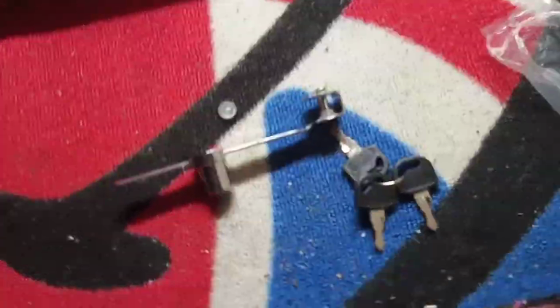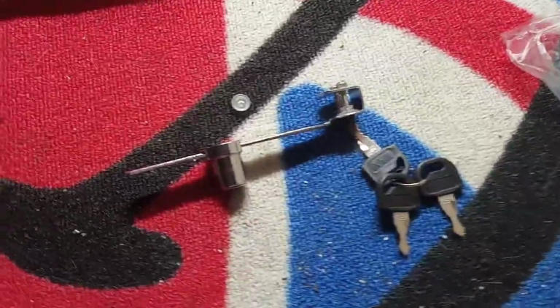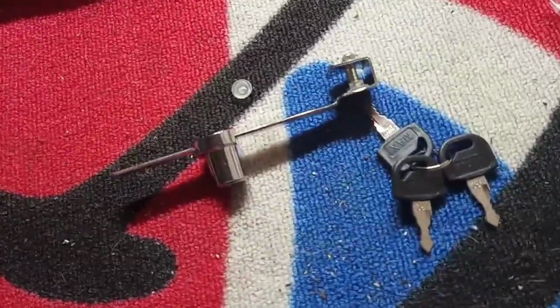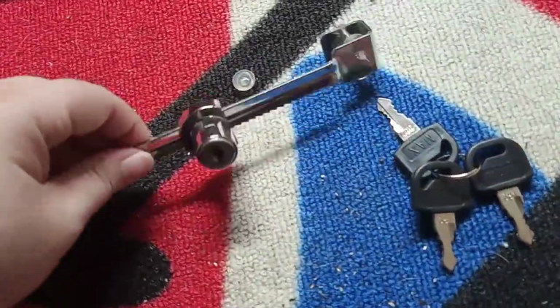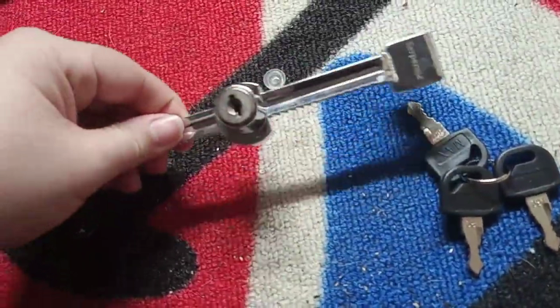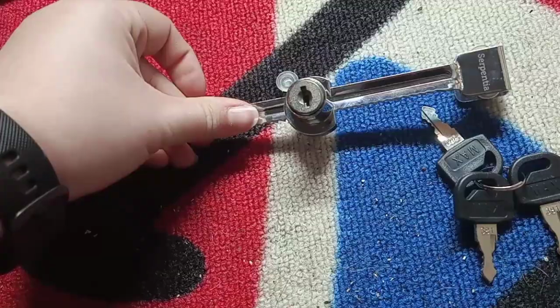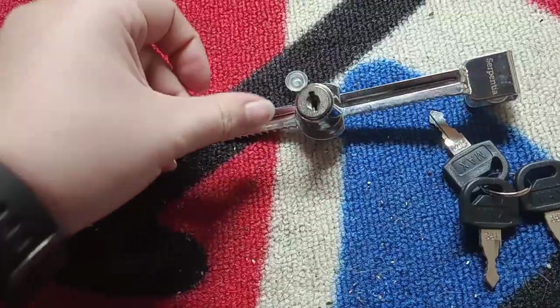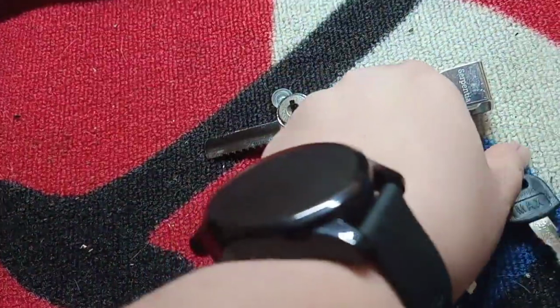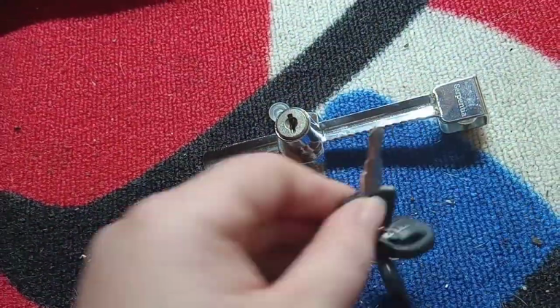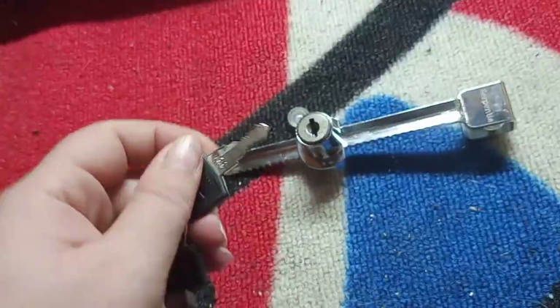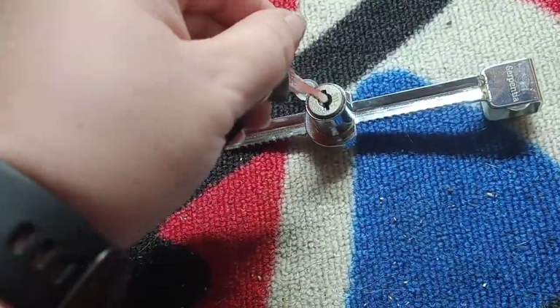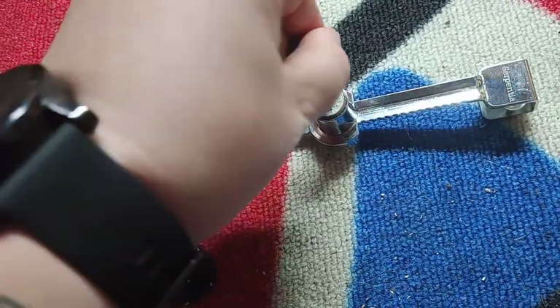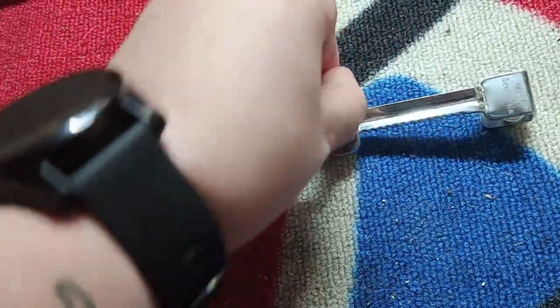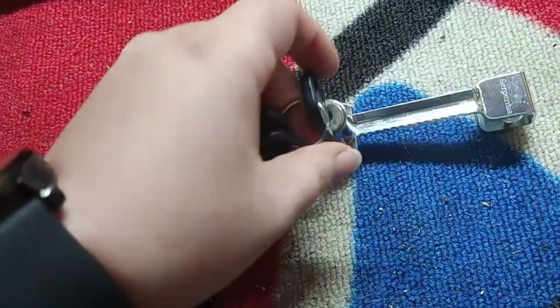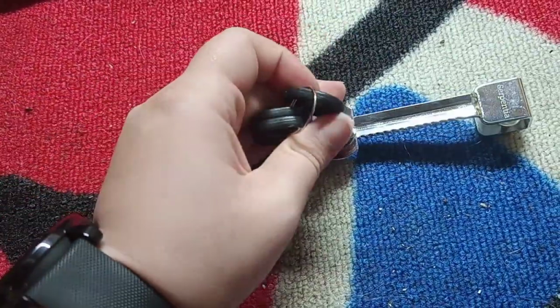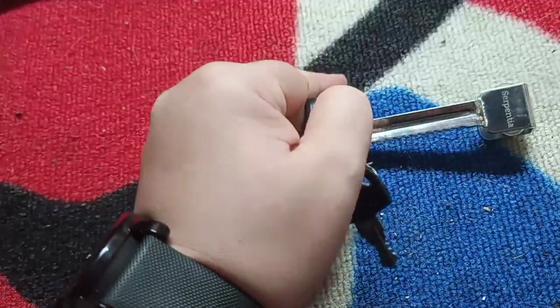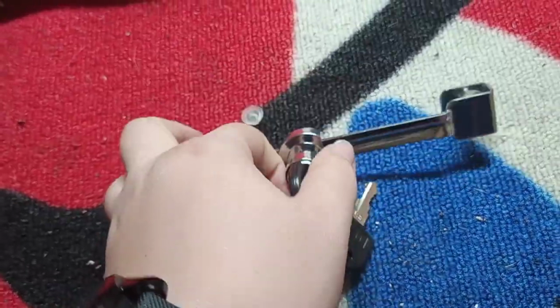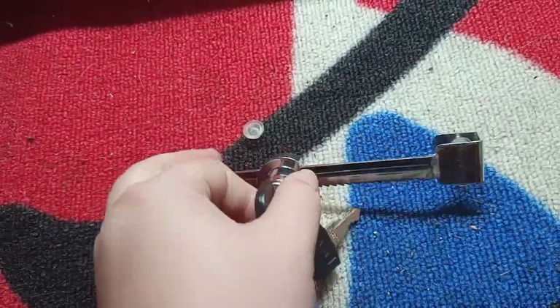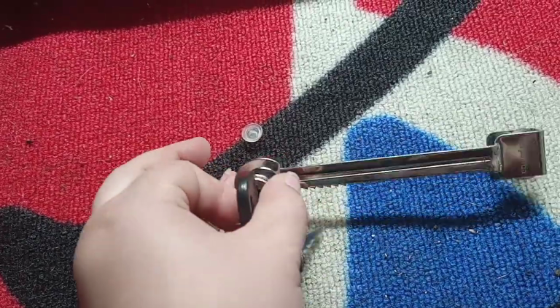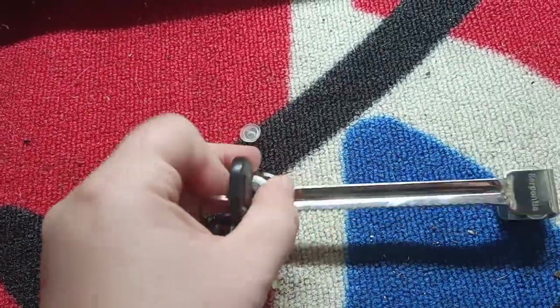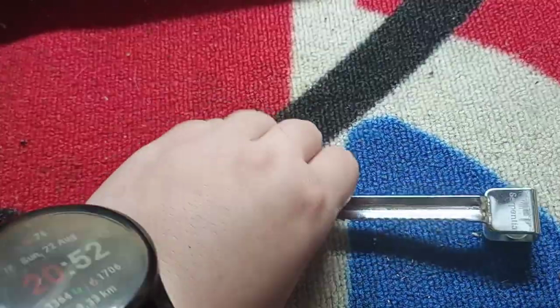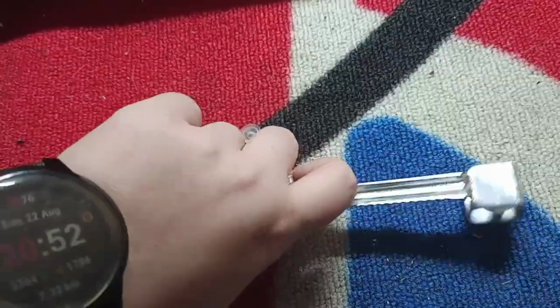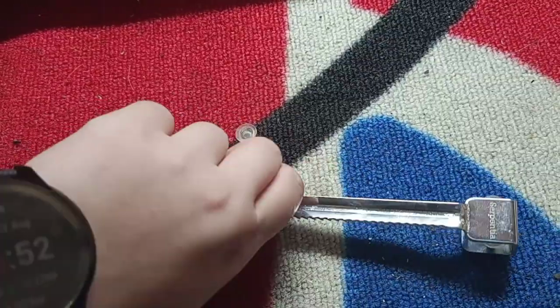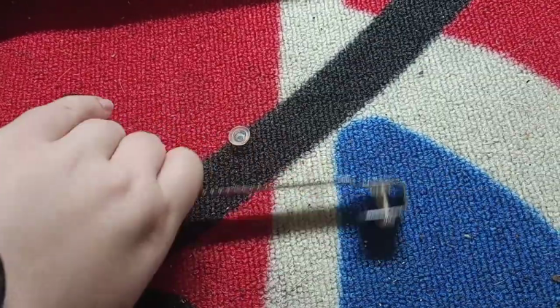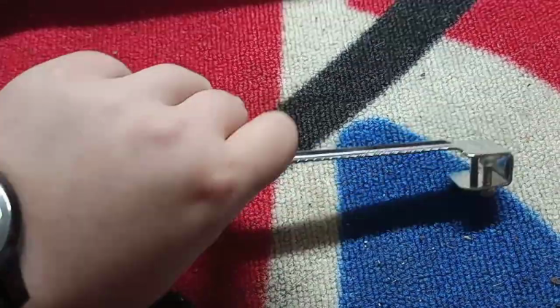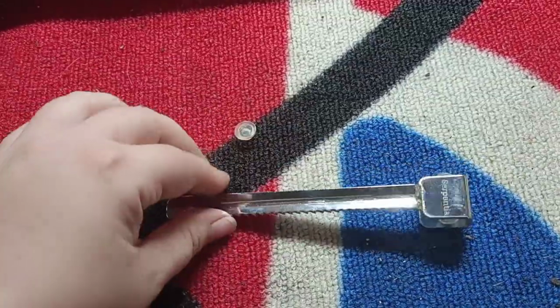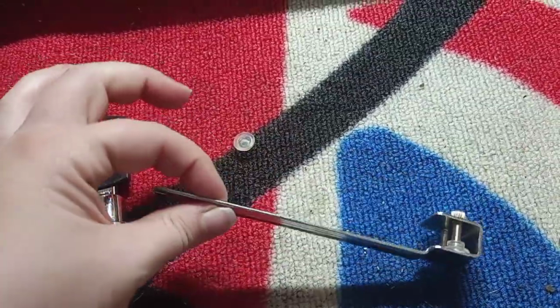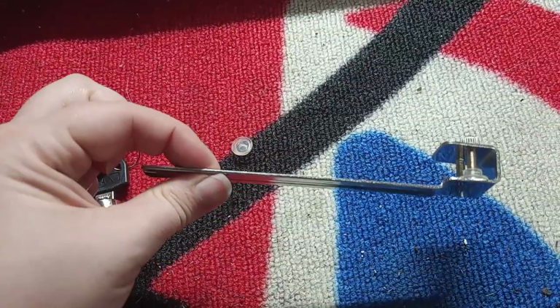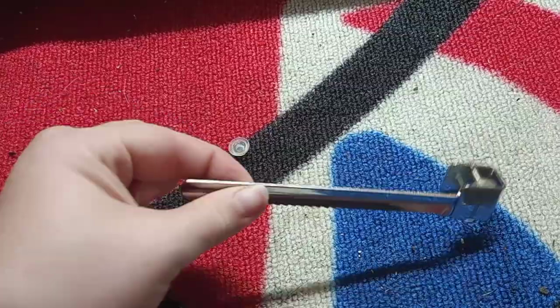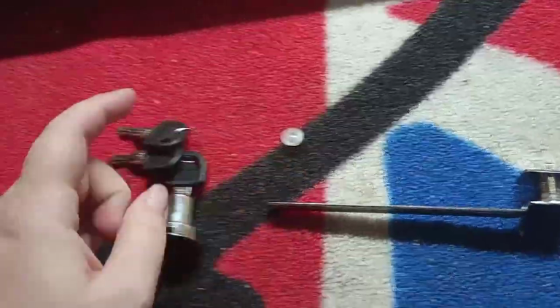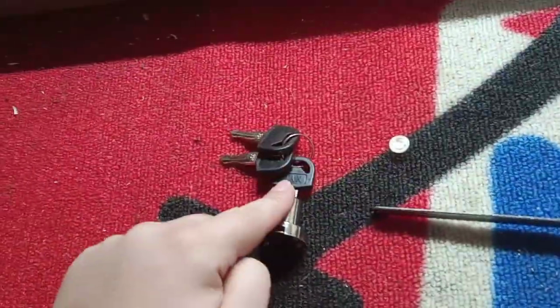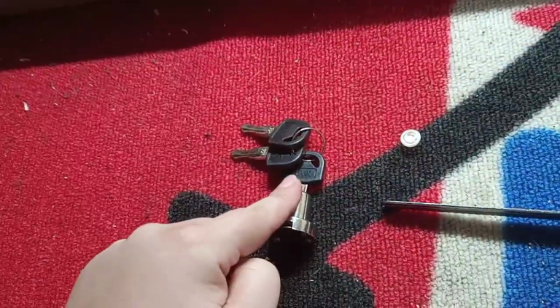So you're gonna have this fitted onto the tank, use your key, go in, twist it and it just slides off the end. This is the part that I'm gonna be fitting onto the tank, and I'll put the barrel part on last.